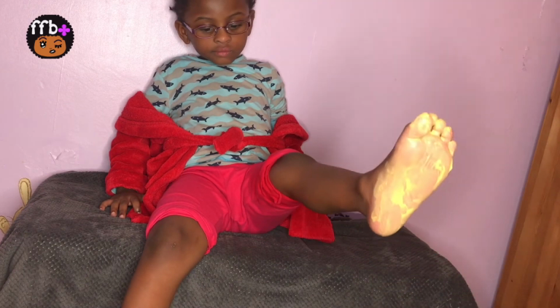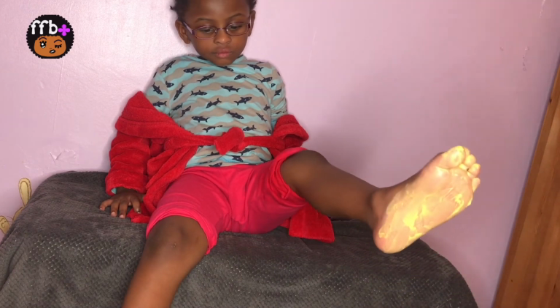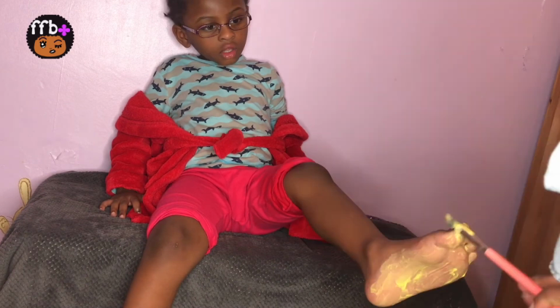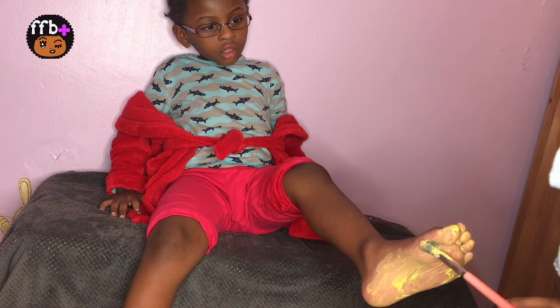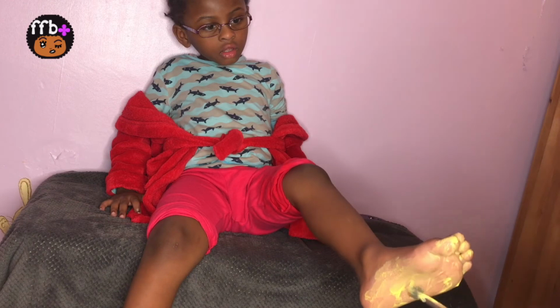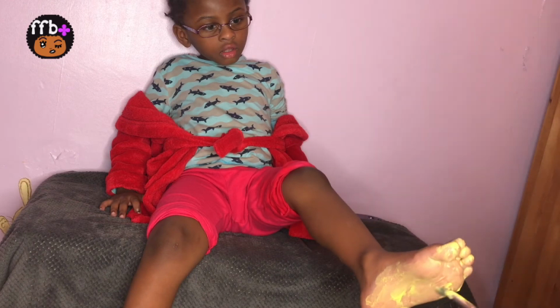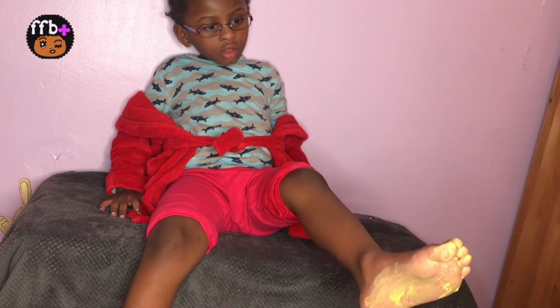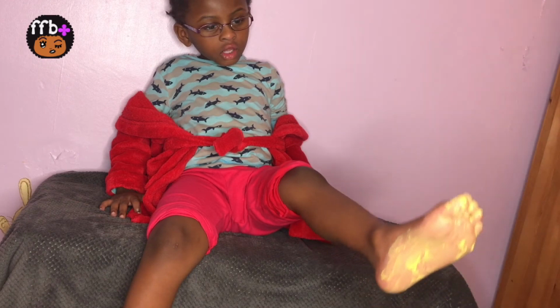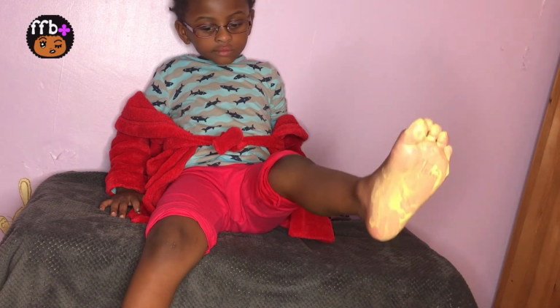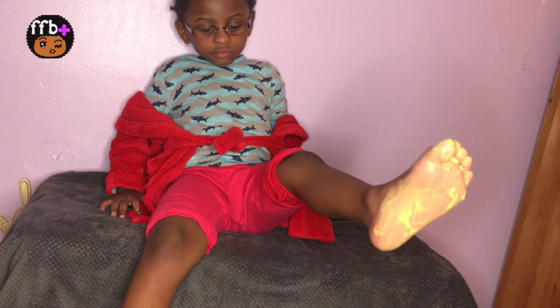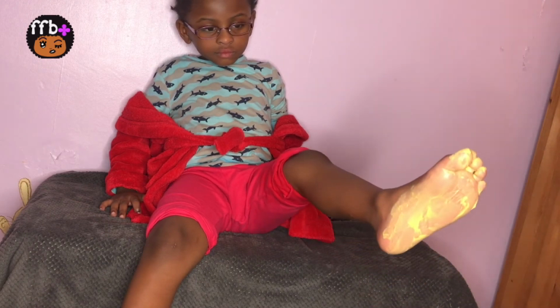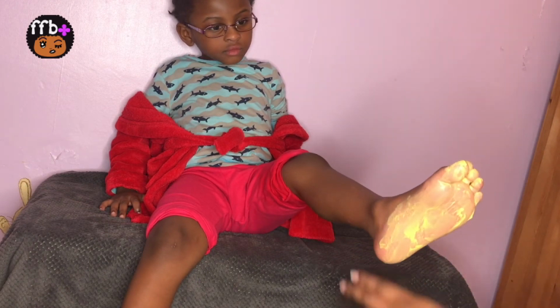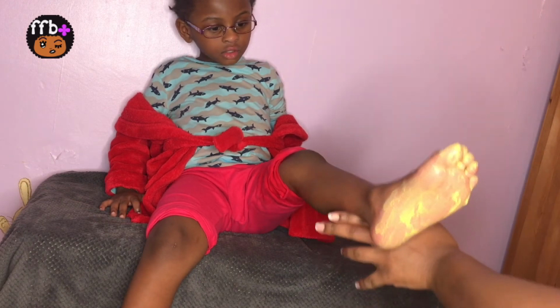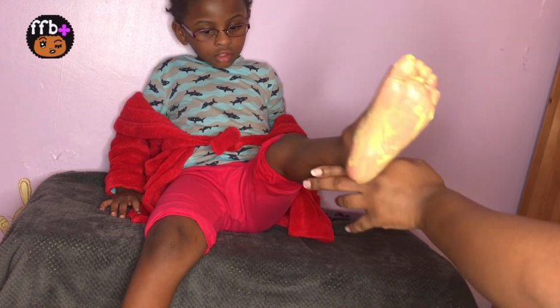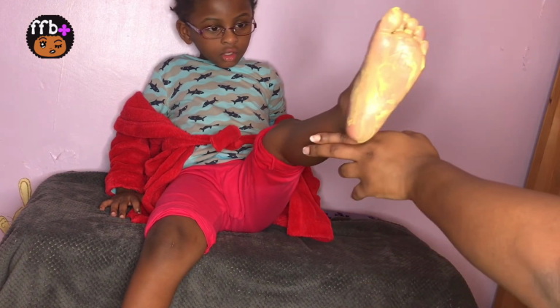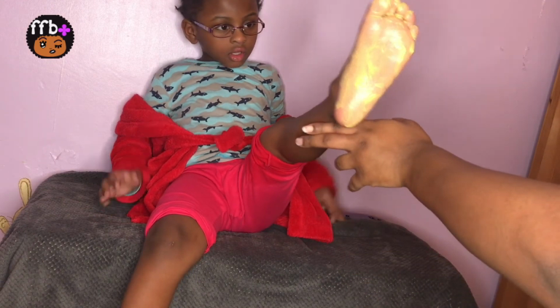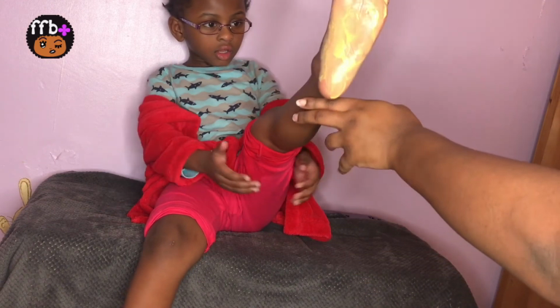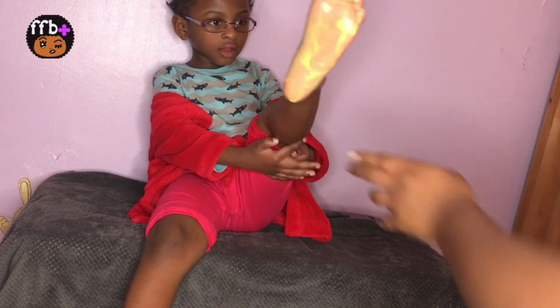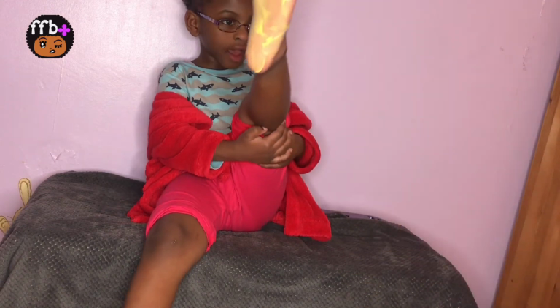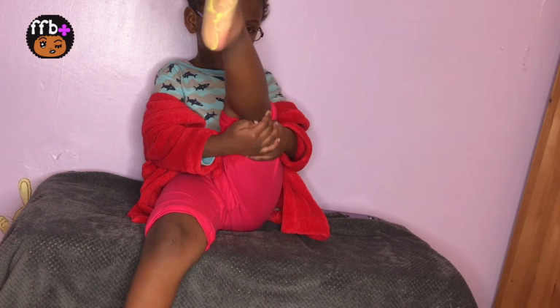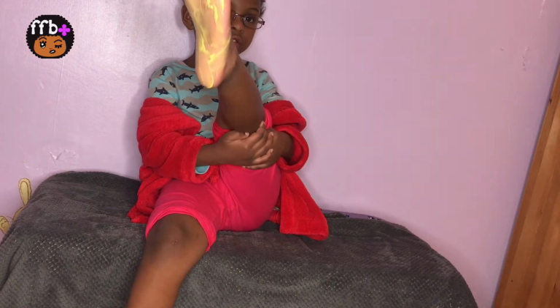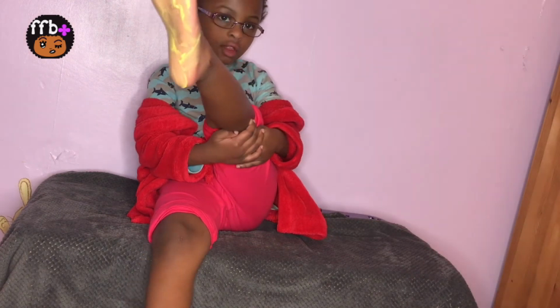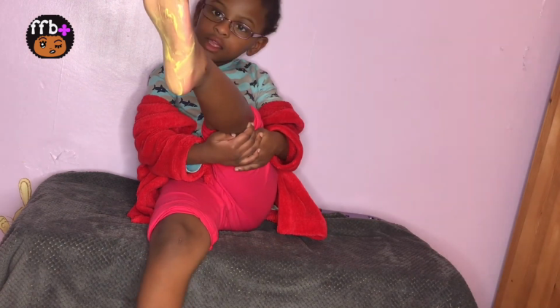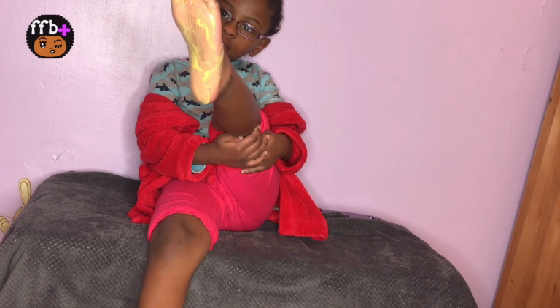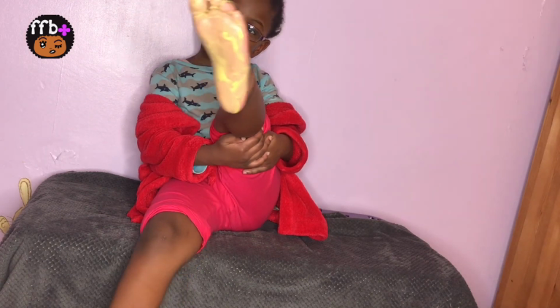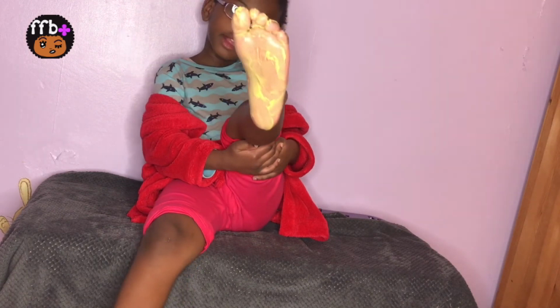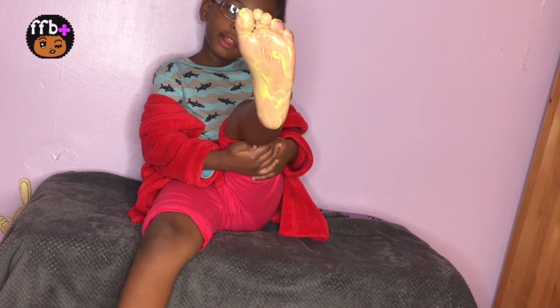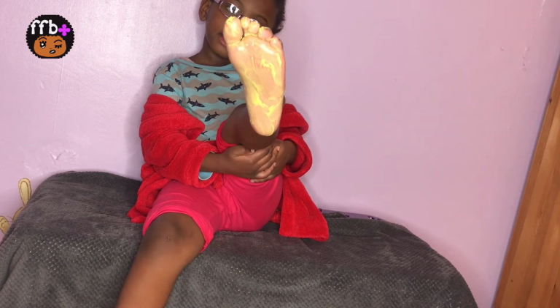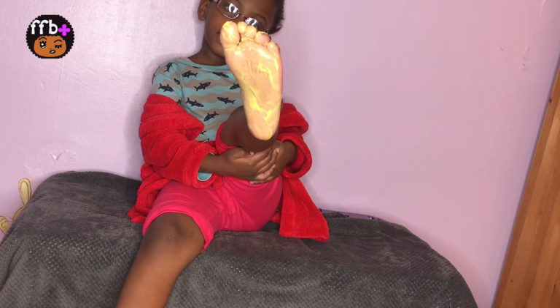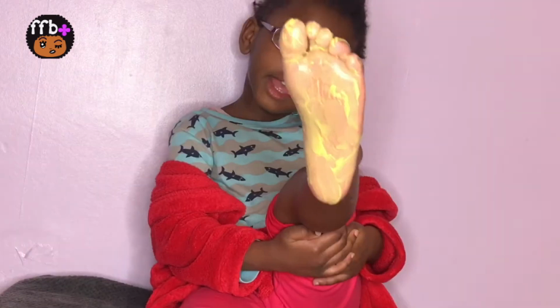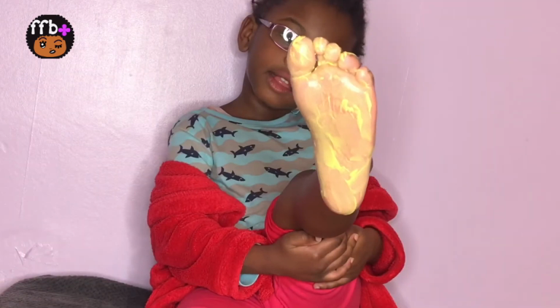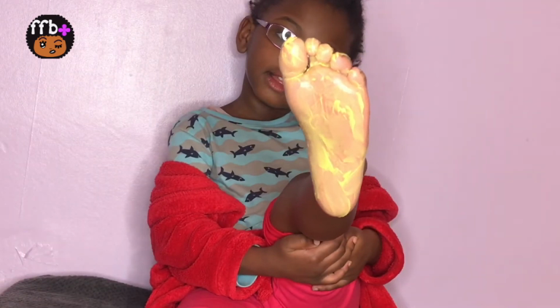Yellow, yellow. This is yellow, the color yellow. Do you know what color this is?